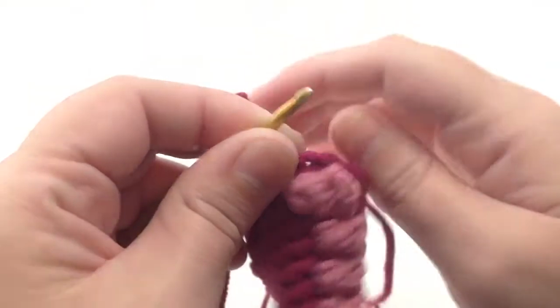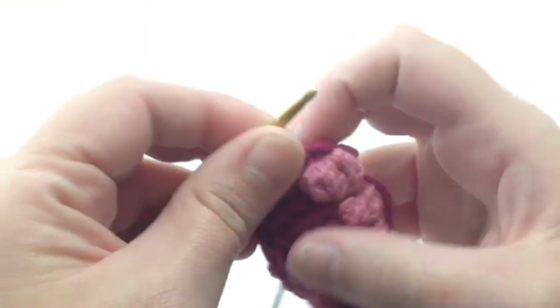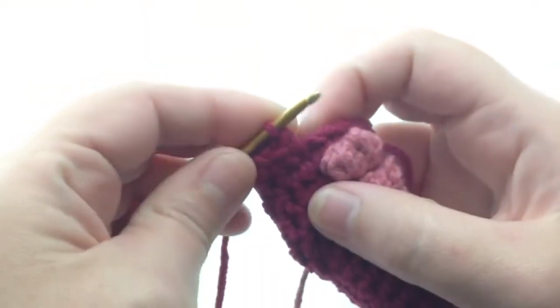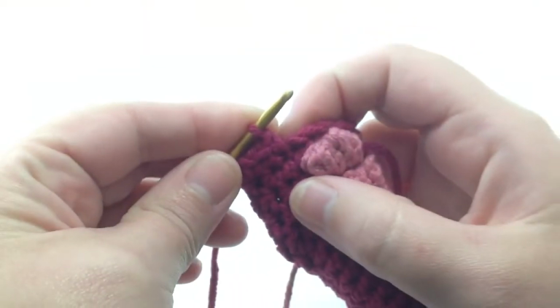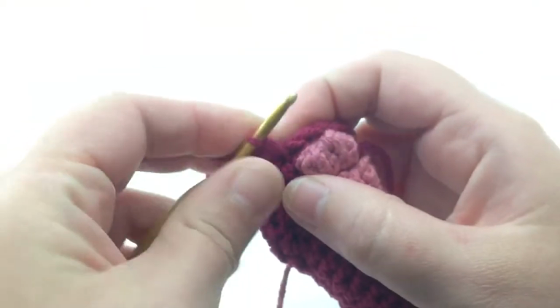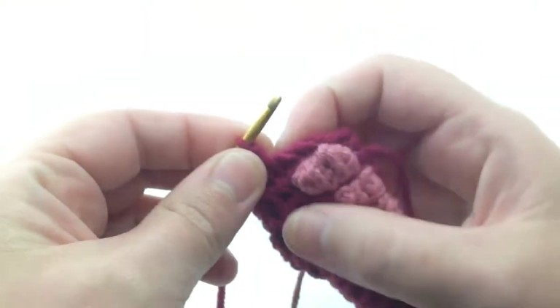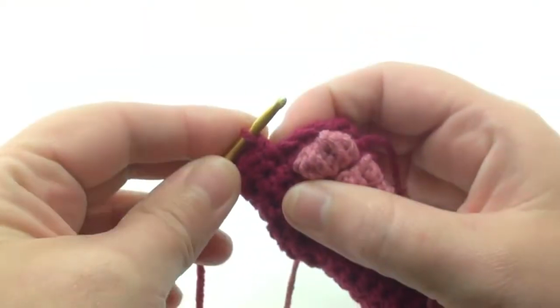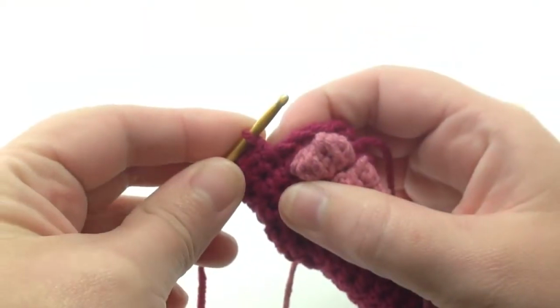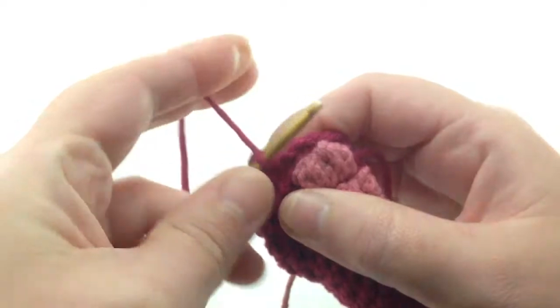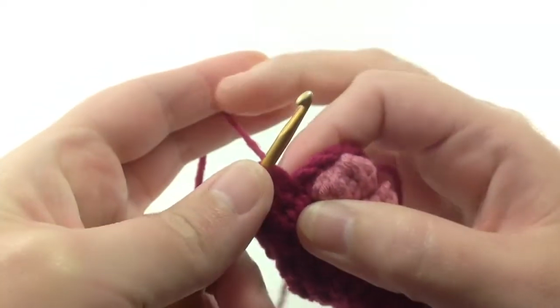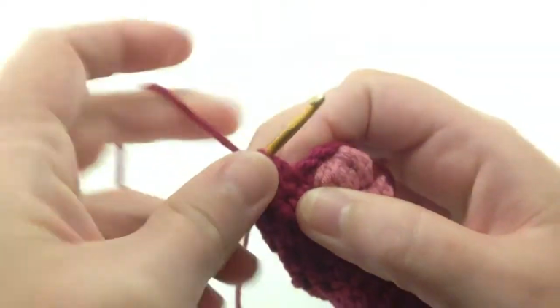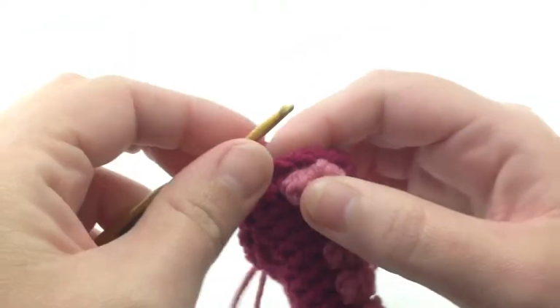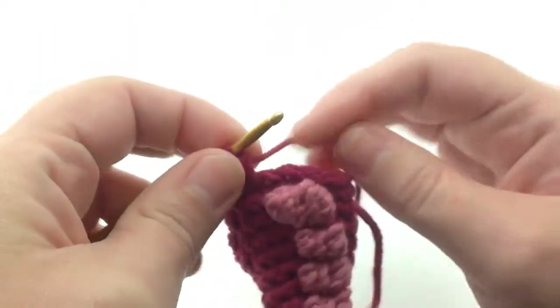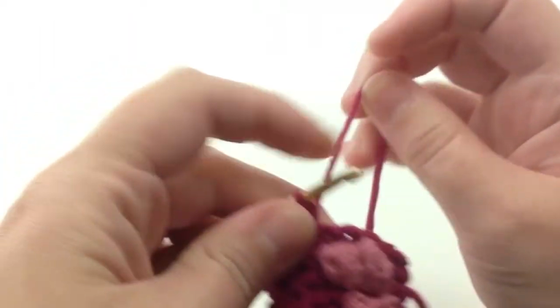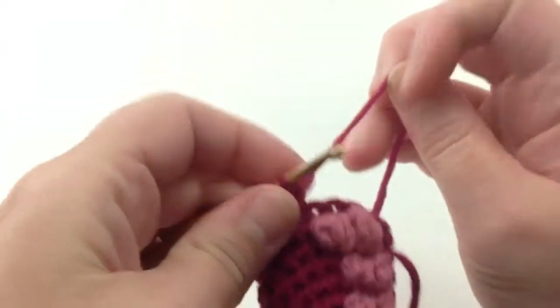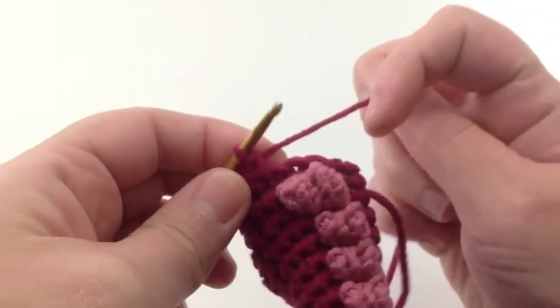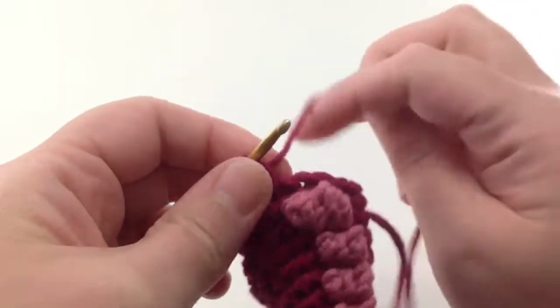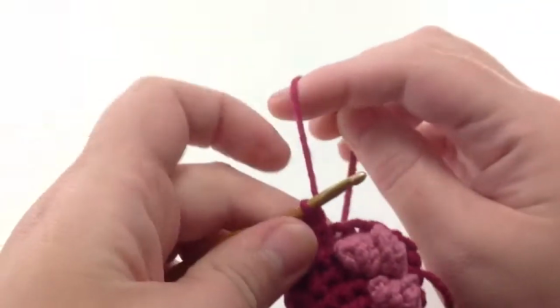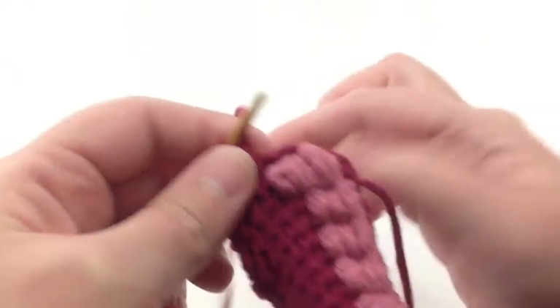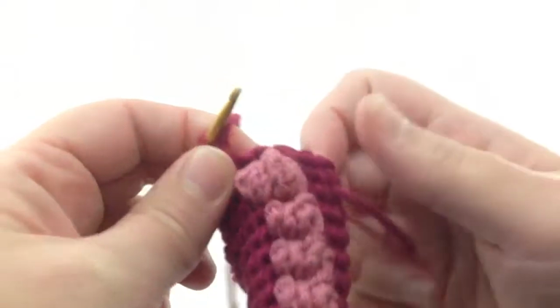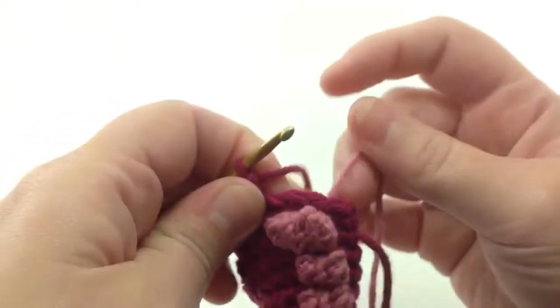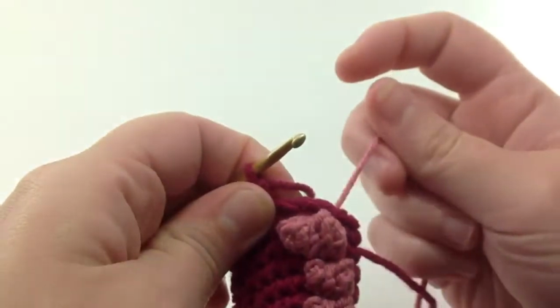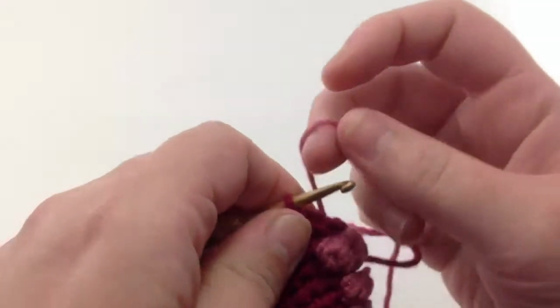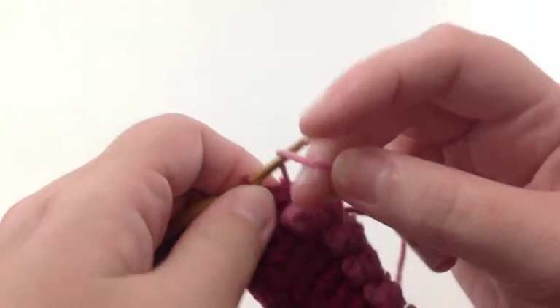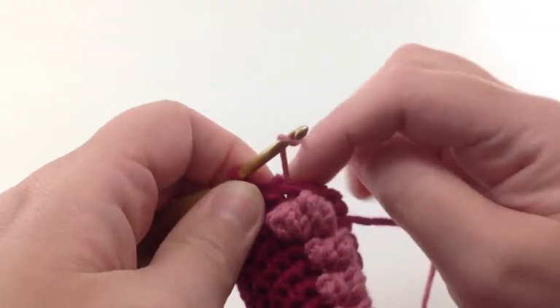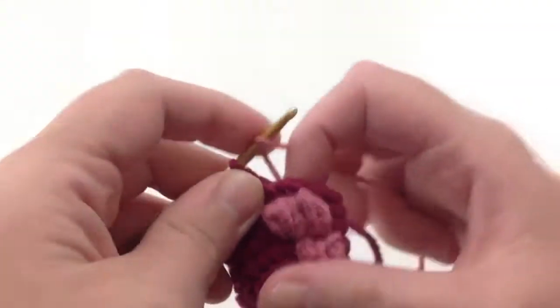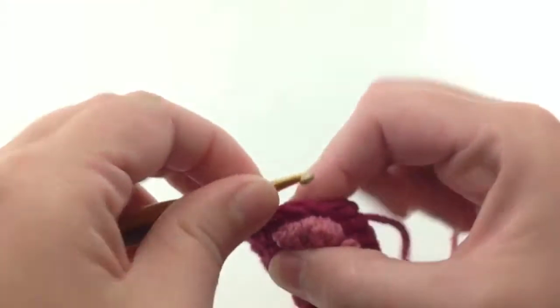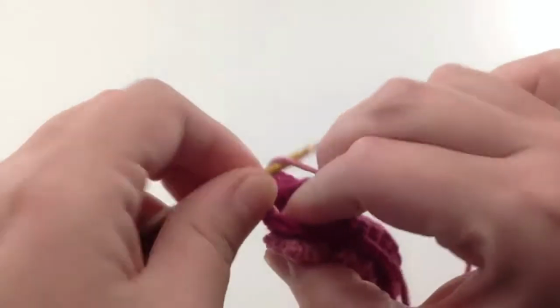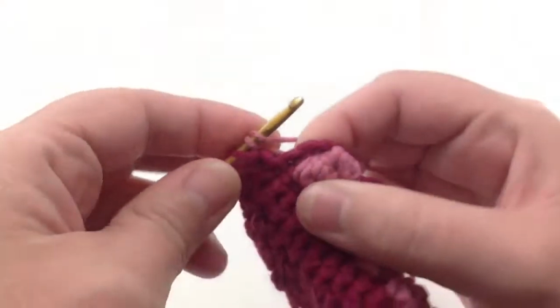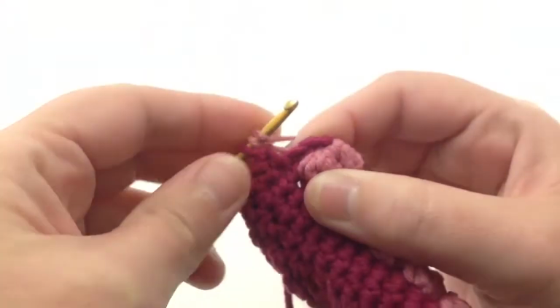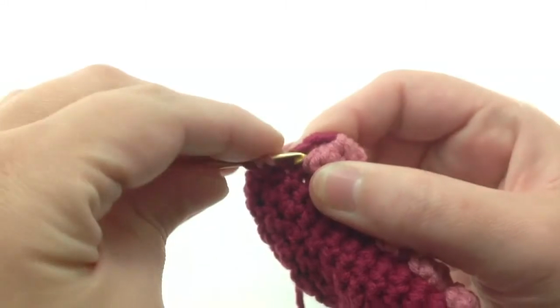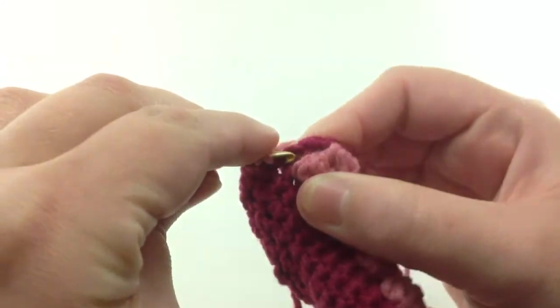Here's a demonstration of the wide sucker from my Sea Monster pattern. First off, I'll switch to my secondary color yarn and make a triple crochet in the next available space.